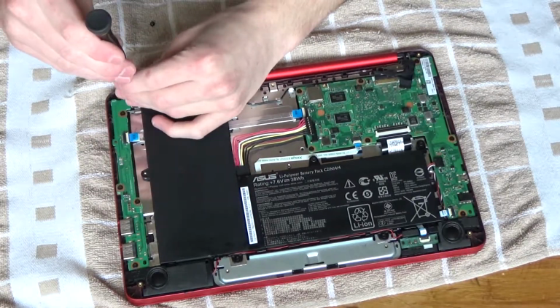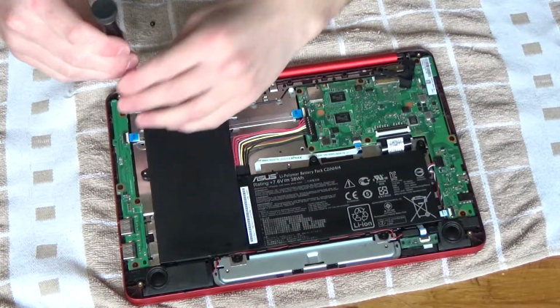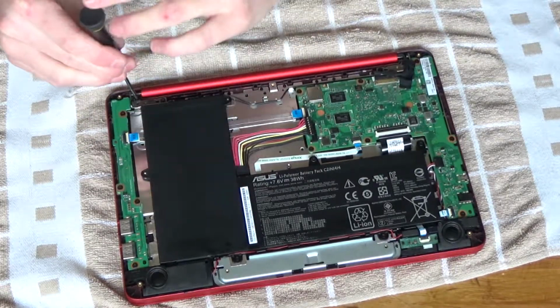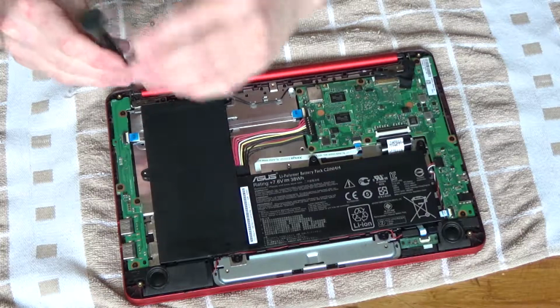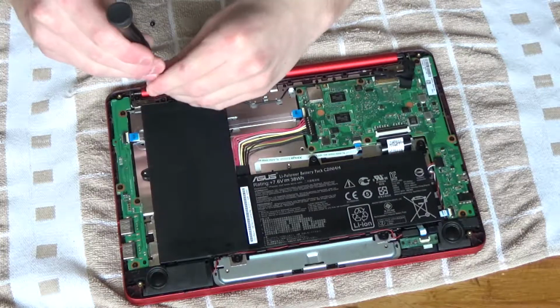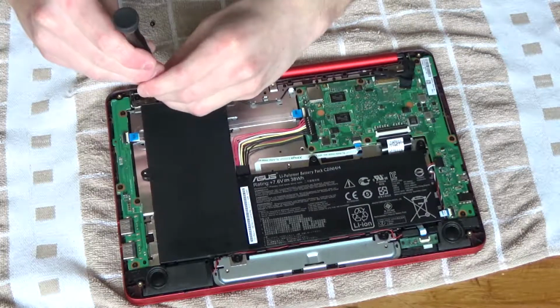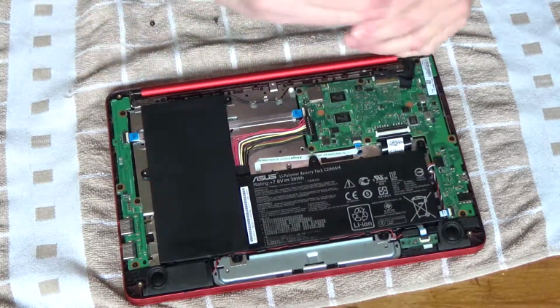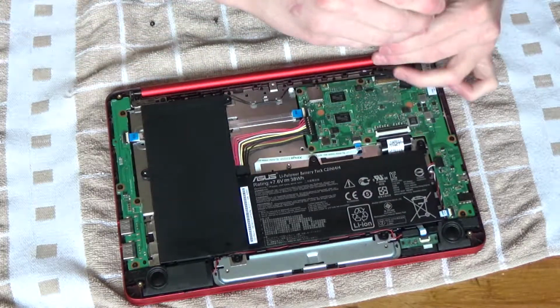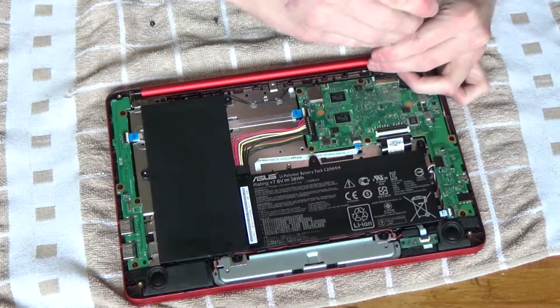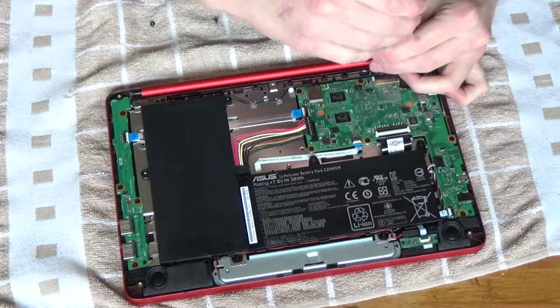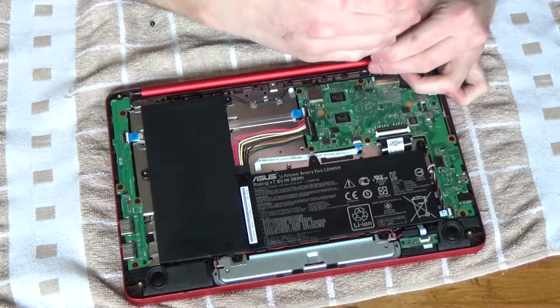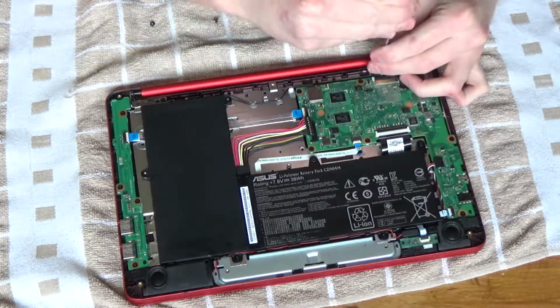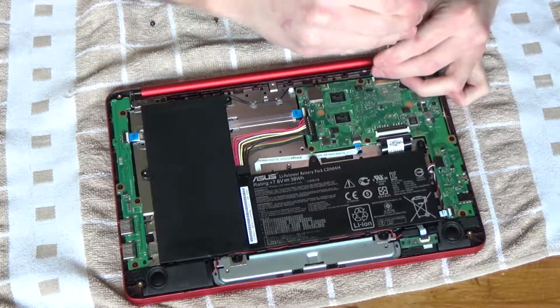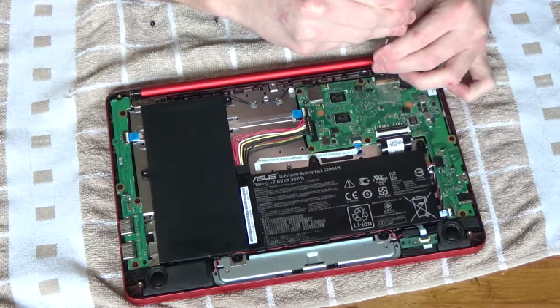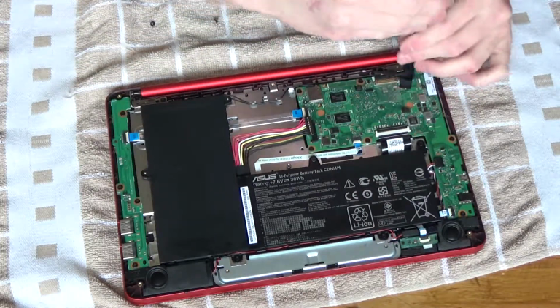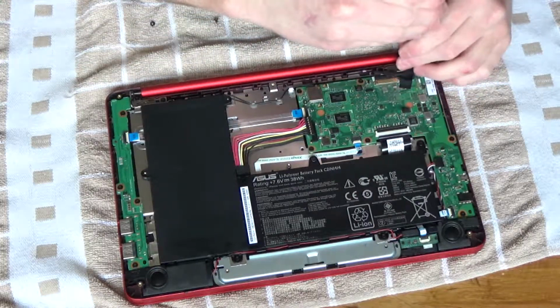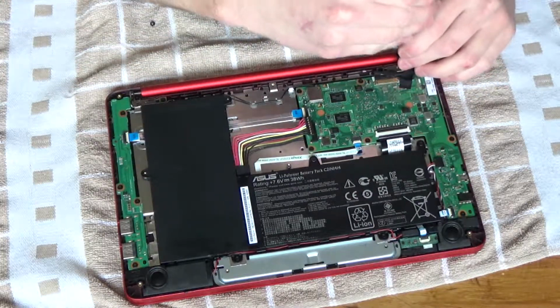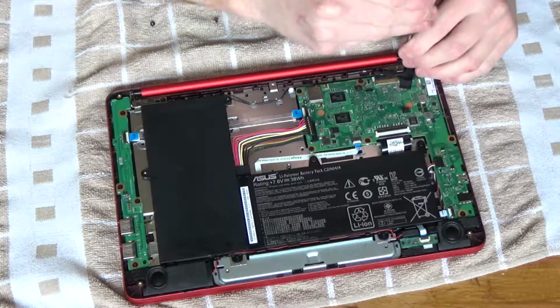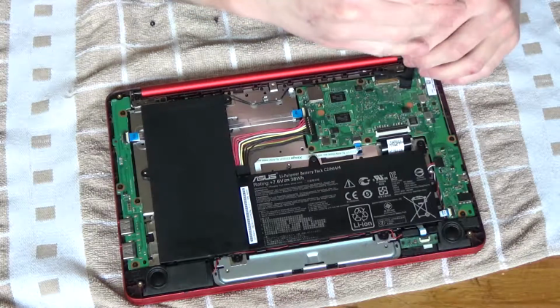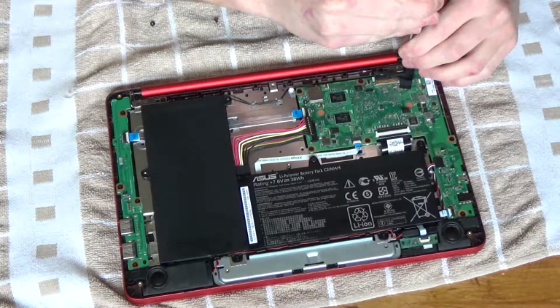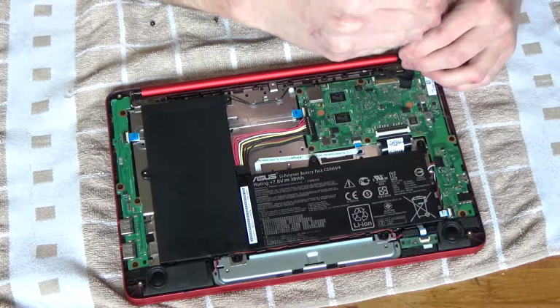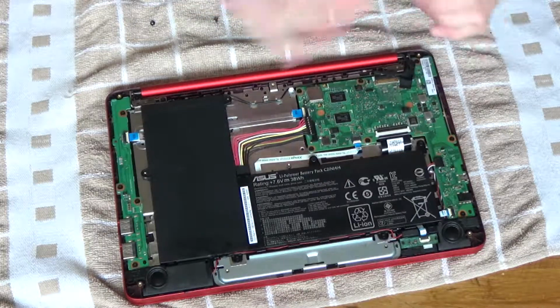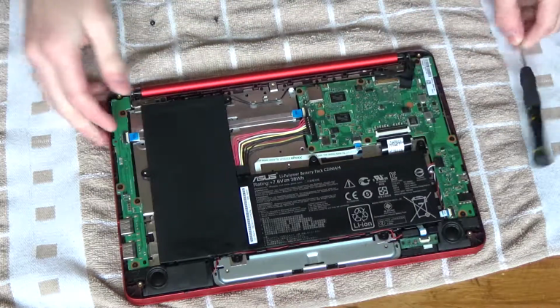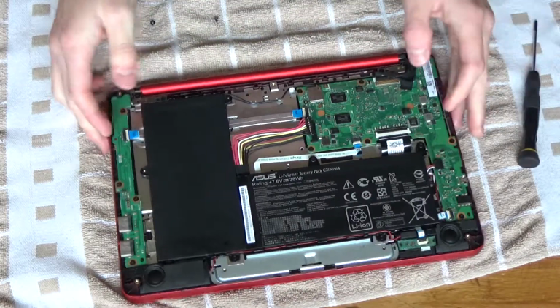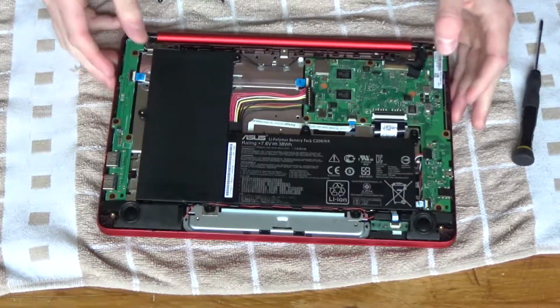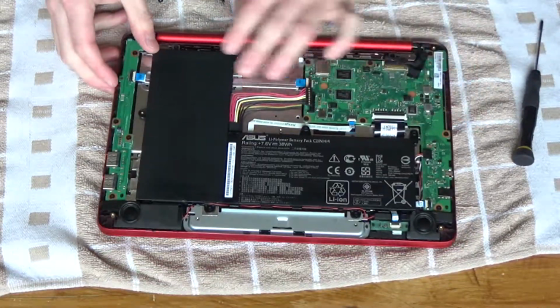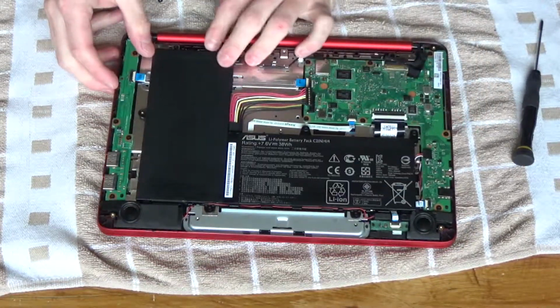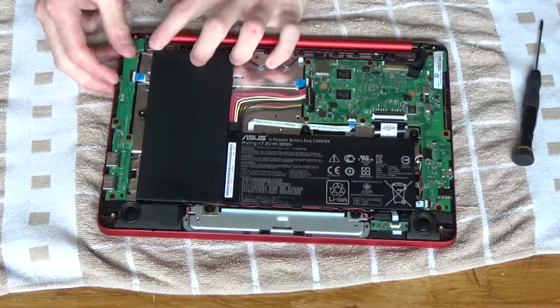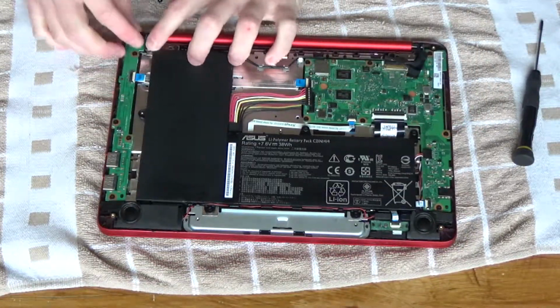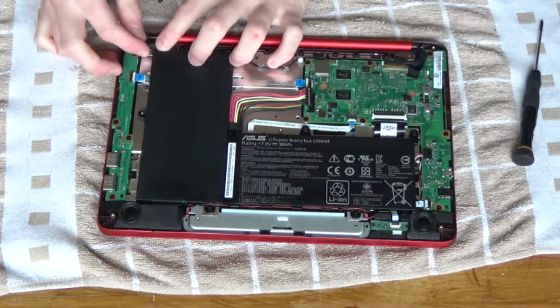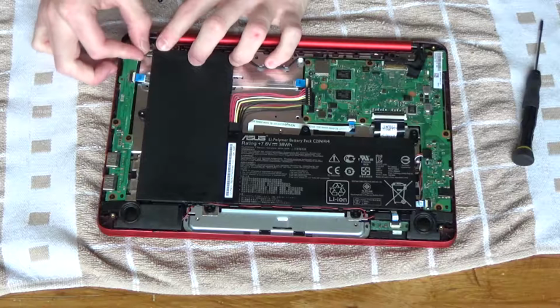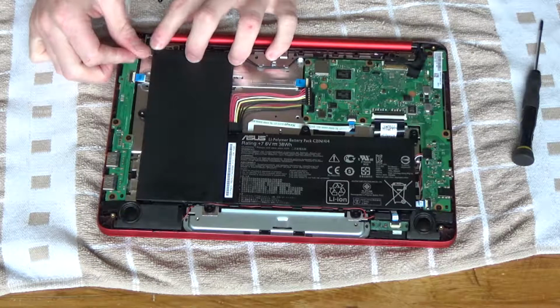Let's just make sure the hinges are tight, because as it is a laptop it gets opened and closed, therefore the hinges will gradually become looser. So just tightening those up while I'm inside the device.